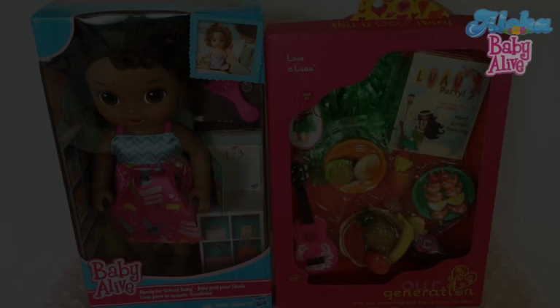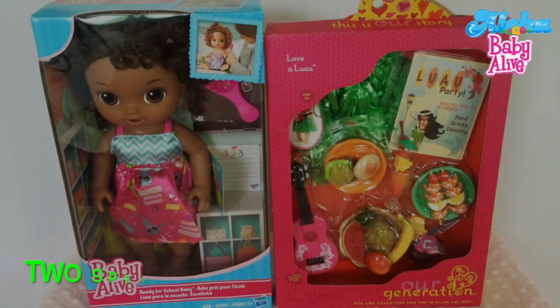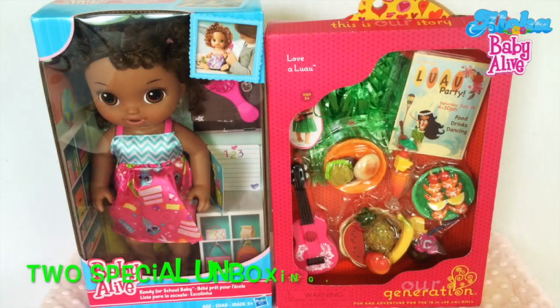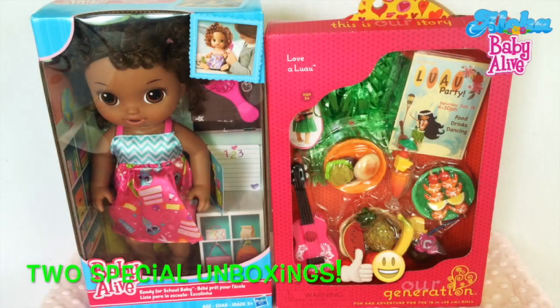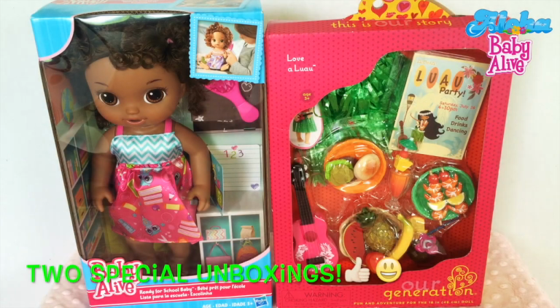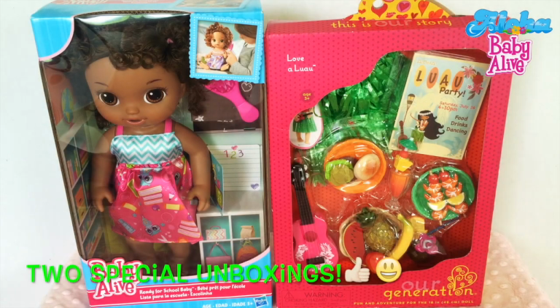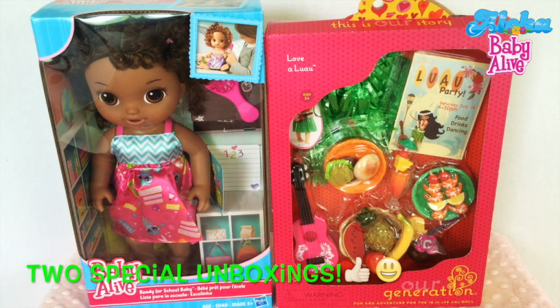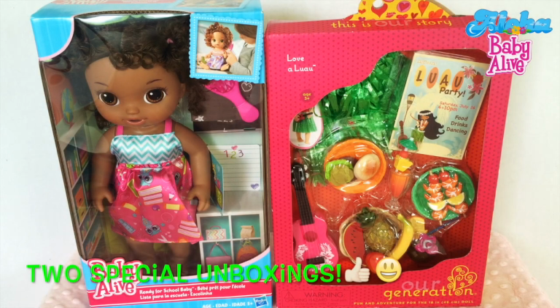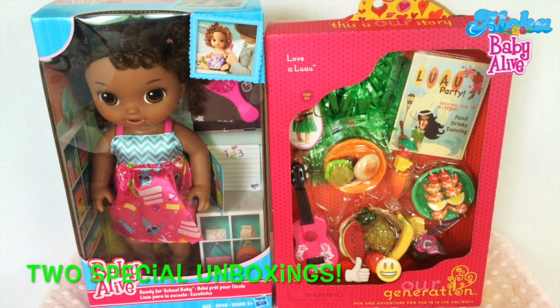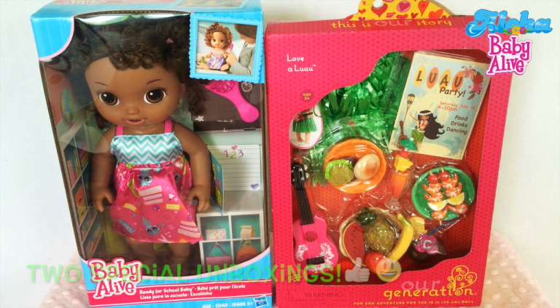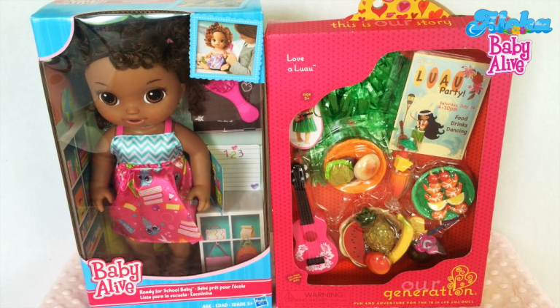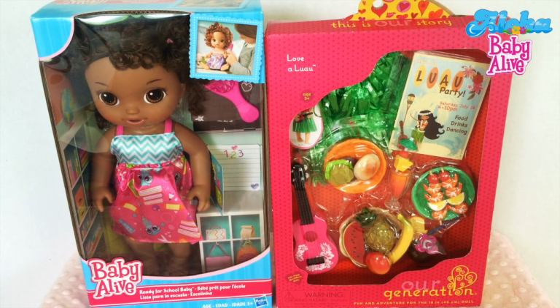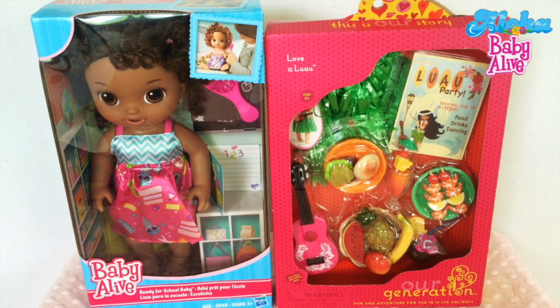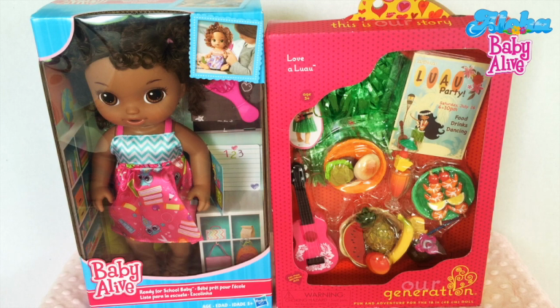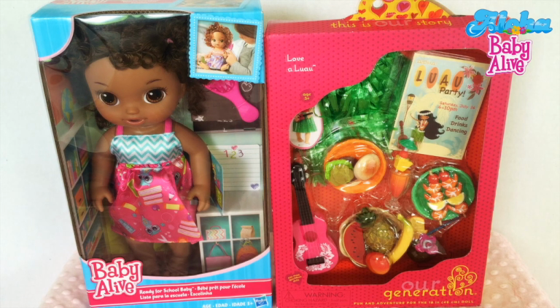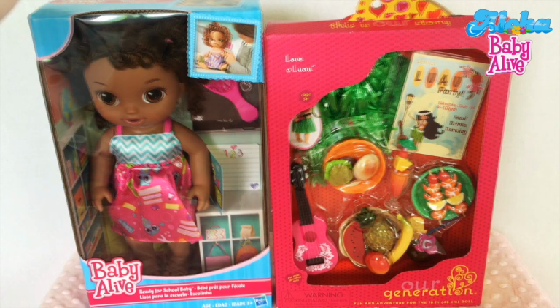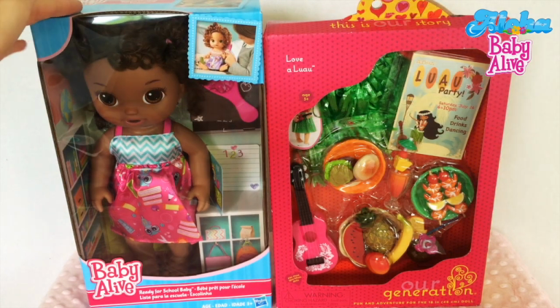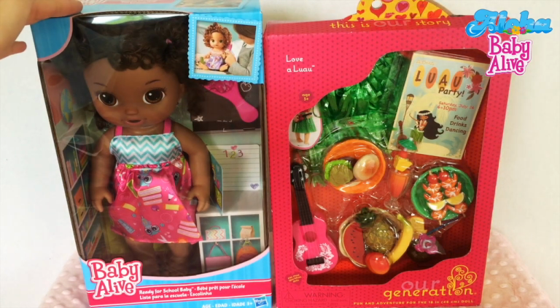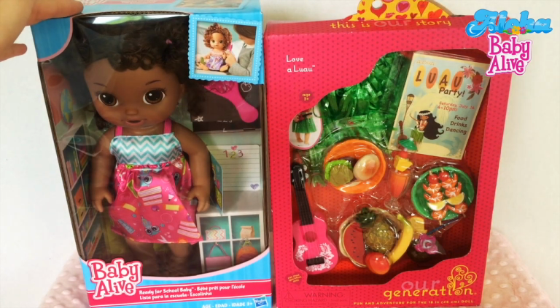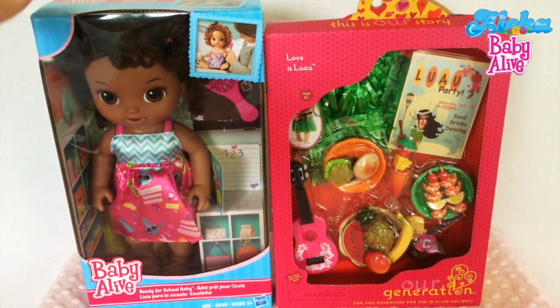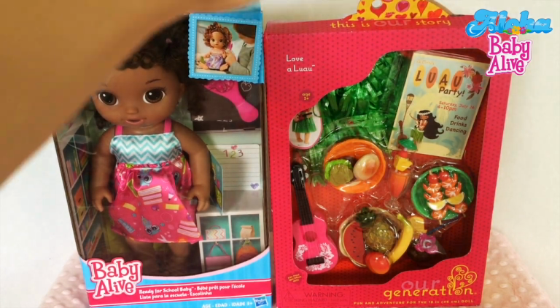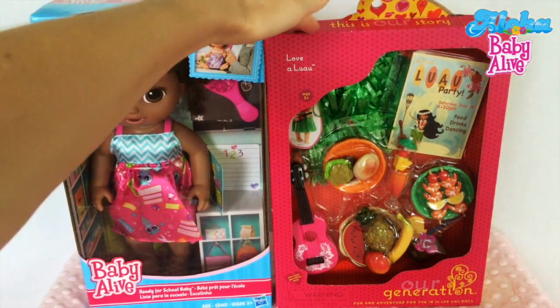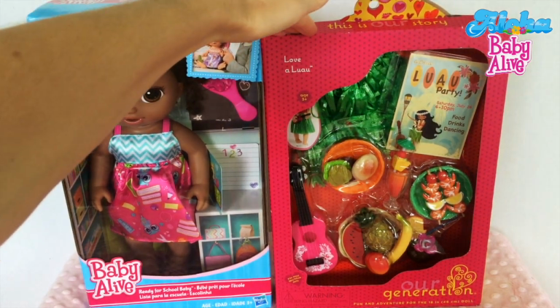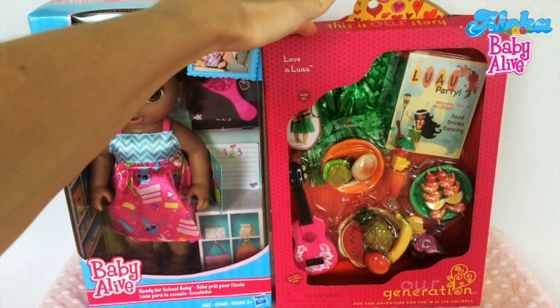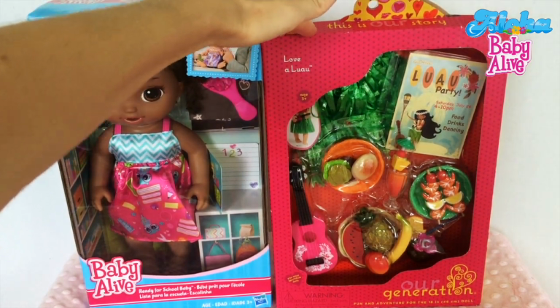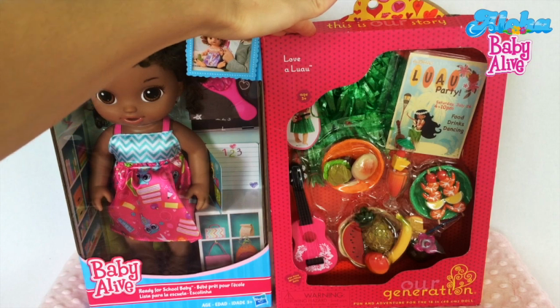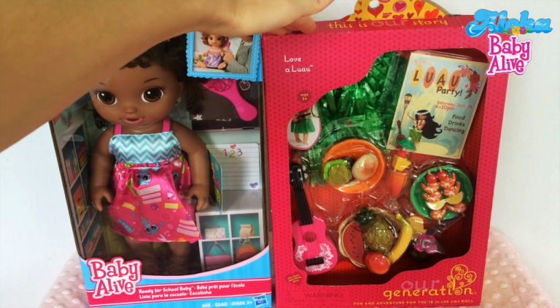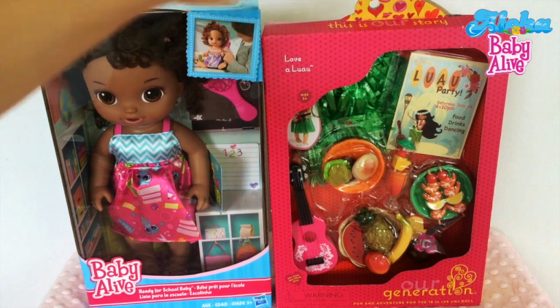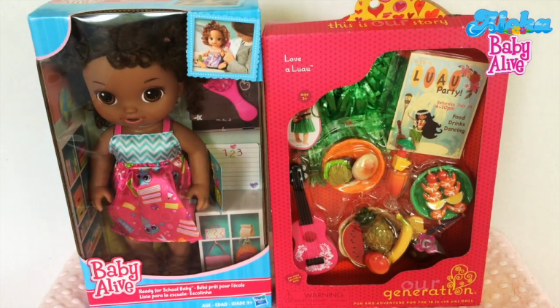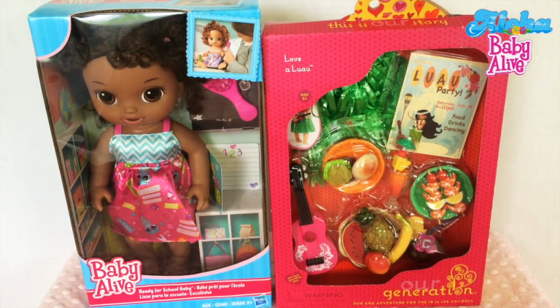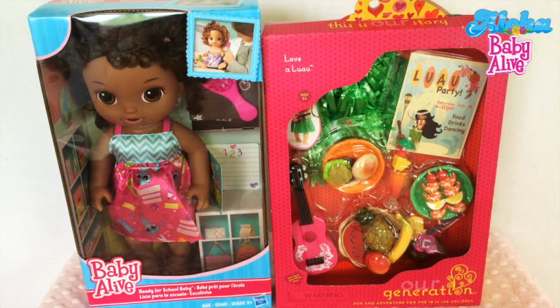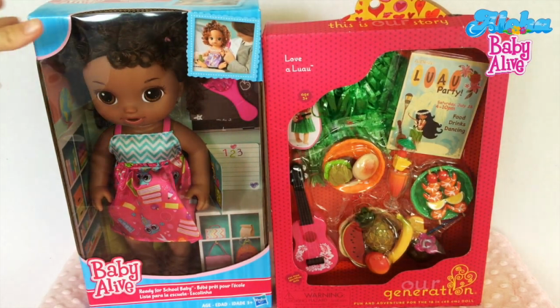Hi guys! Aloha Baby Alive is here and today we have two very exciting things to open up. A brand new doll and an Our Generation accessory set. Let's take a look at the doll first.